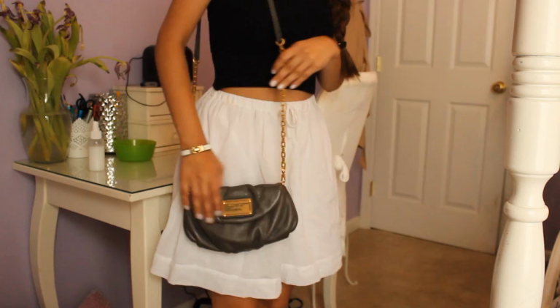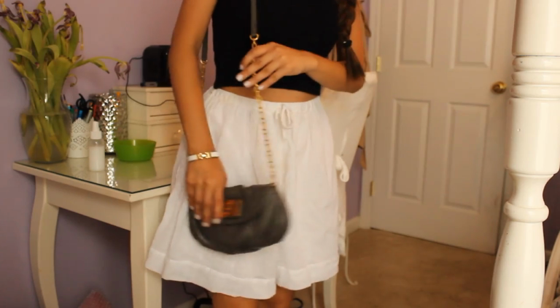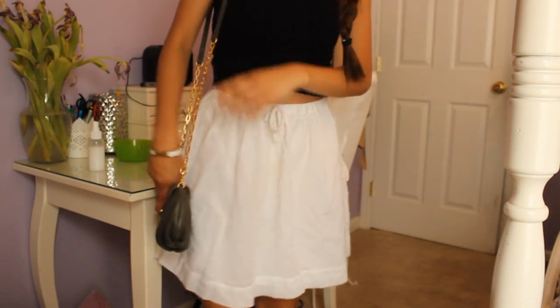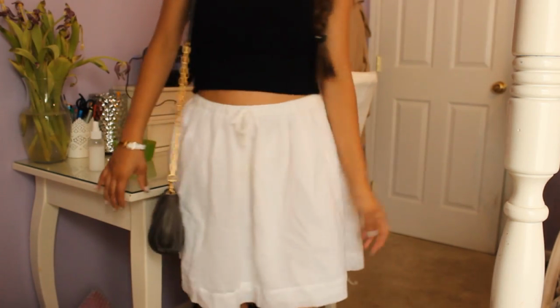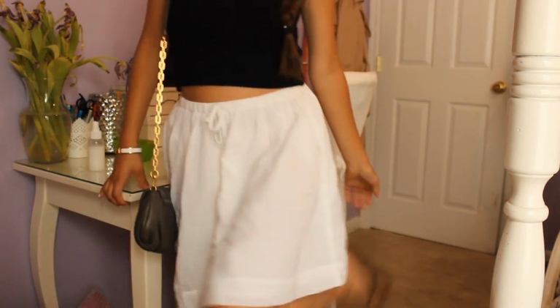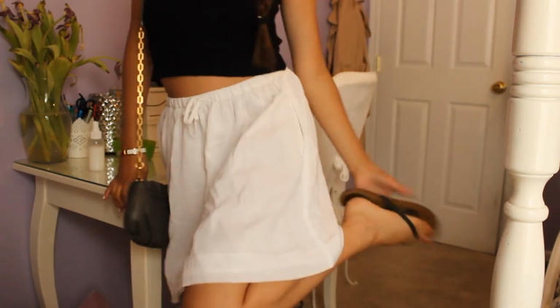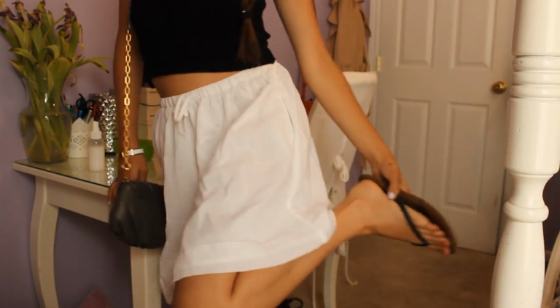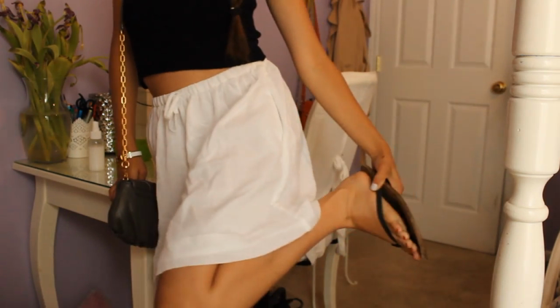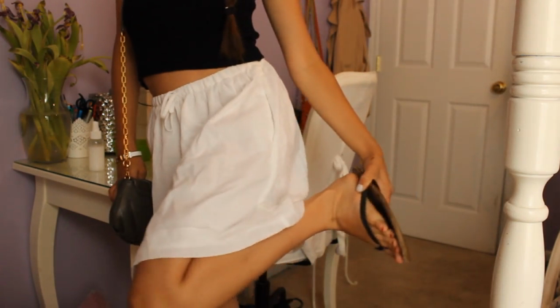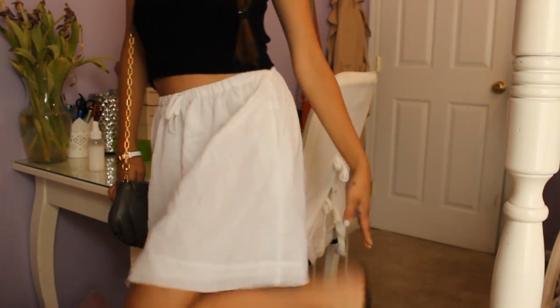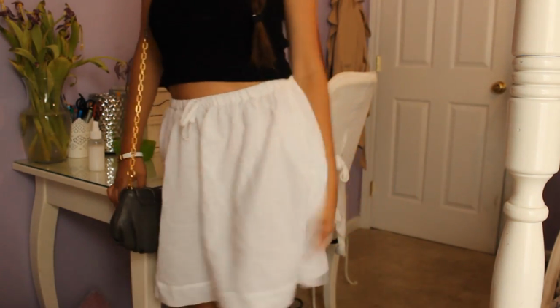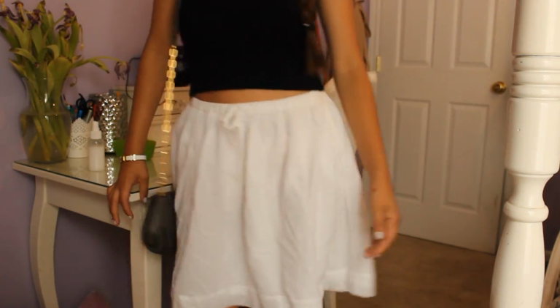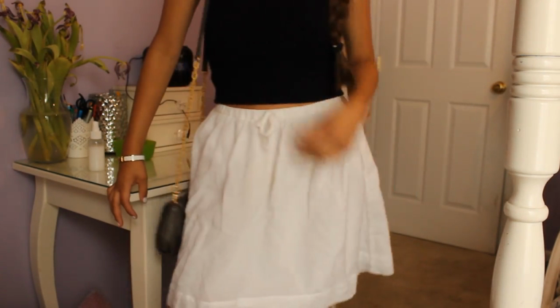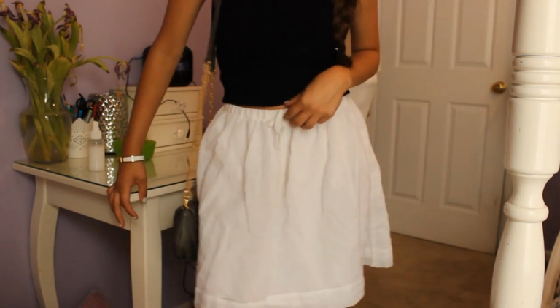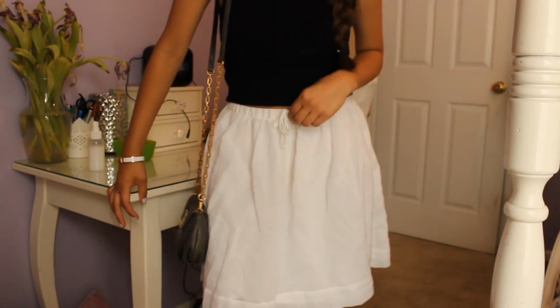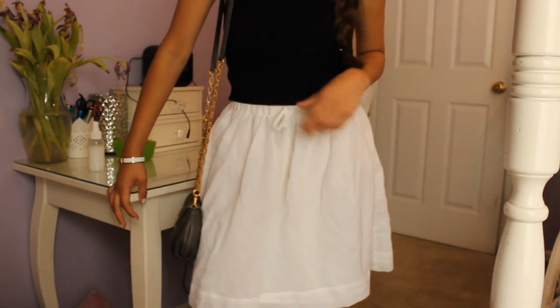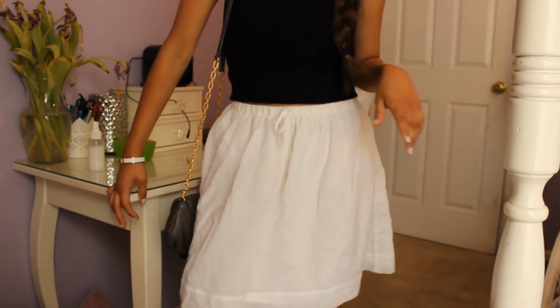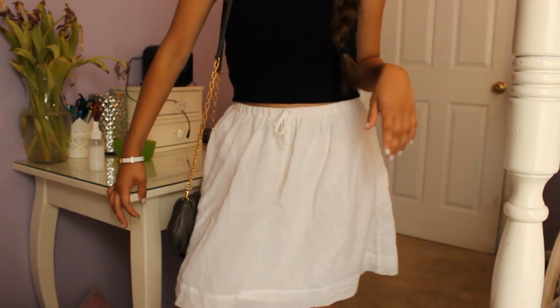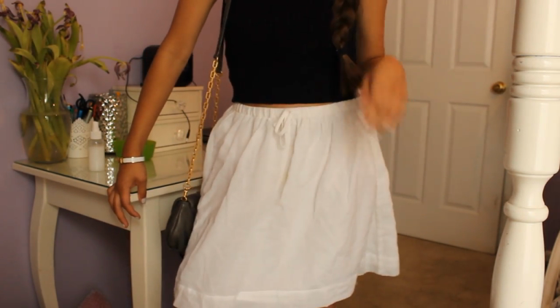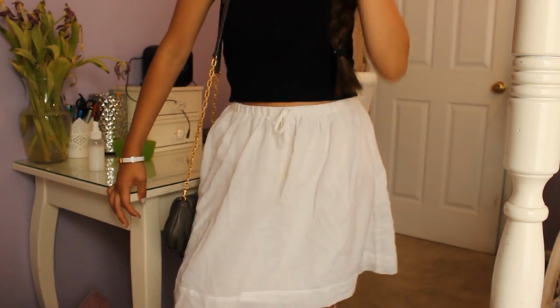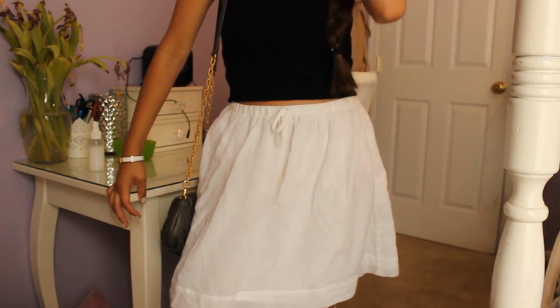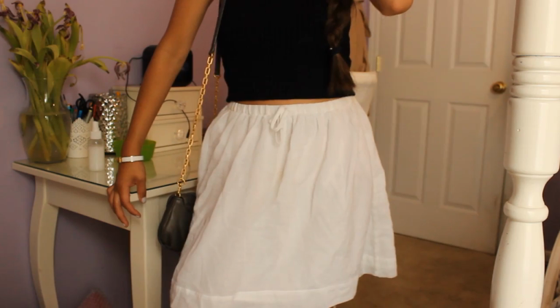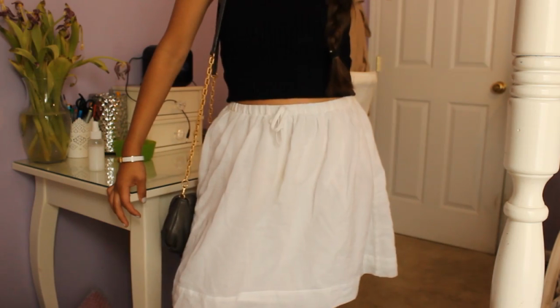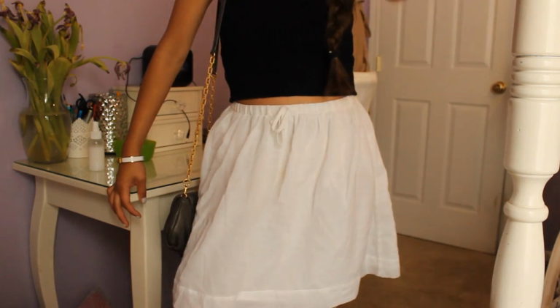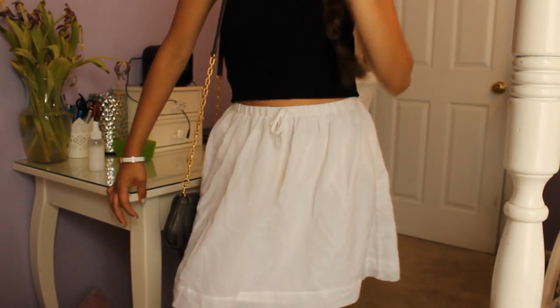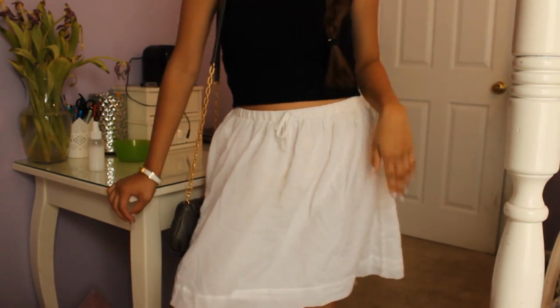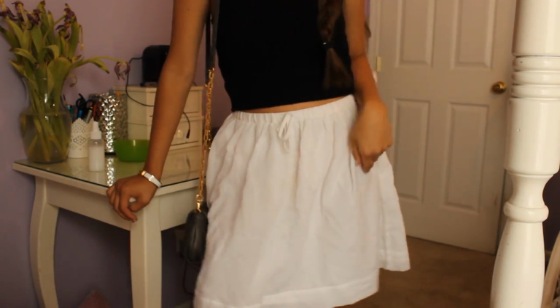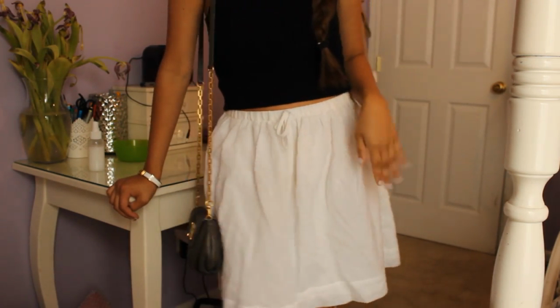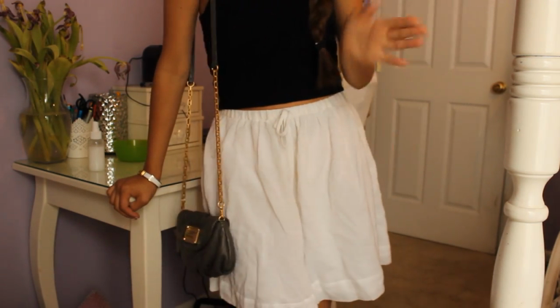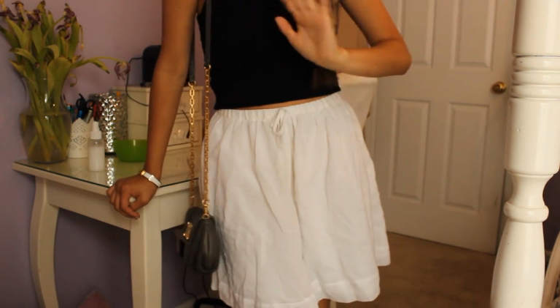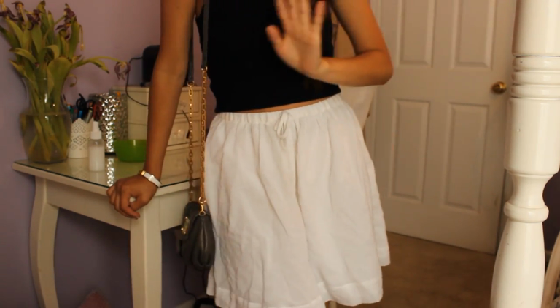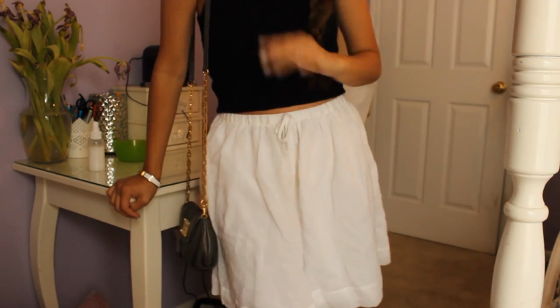Just a gray and gold bag. And then just some plain black flip-flops because I can't find my black gladiators. But that is my outfit for today. I'll see you guys tomorrow.